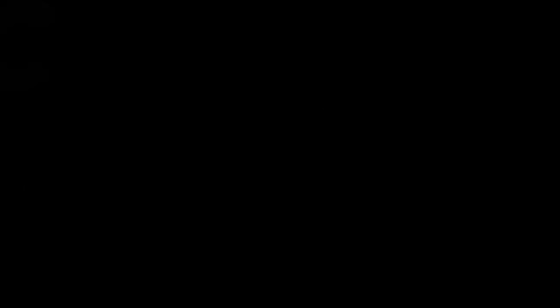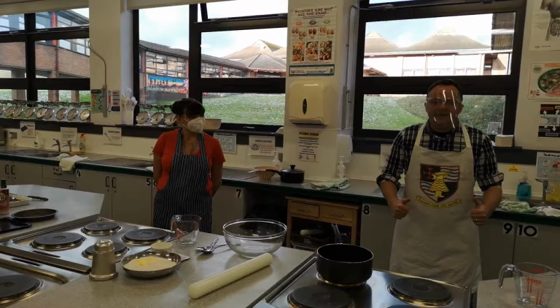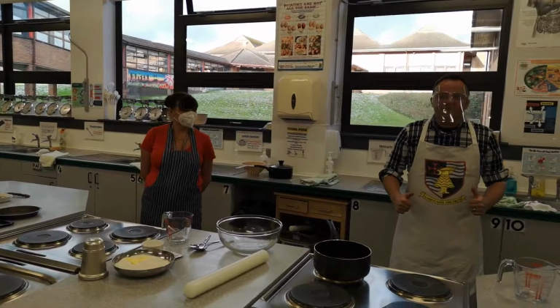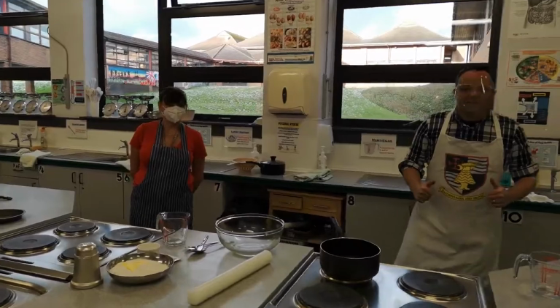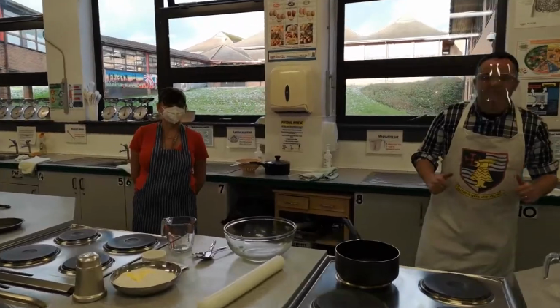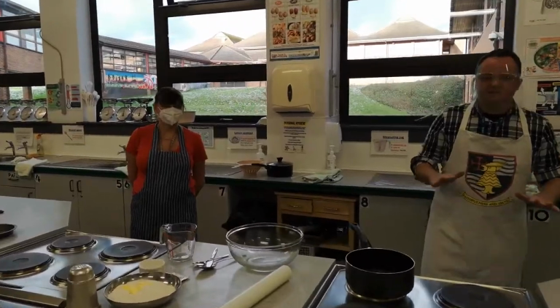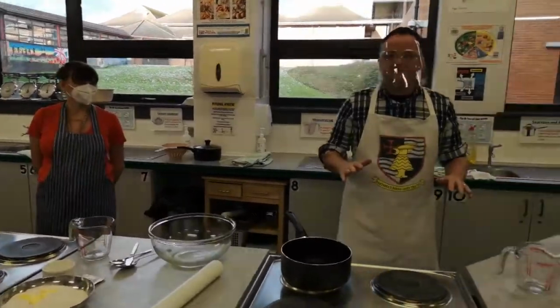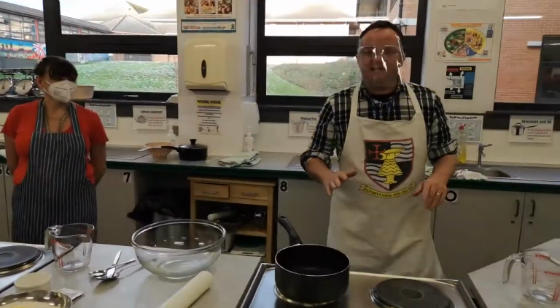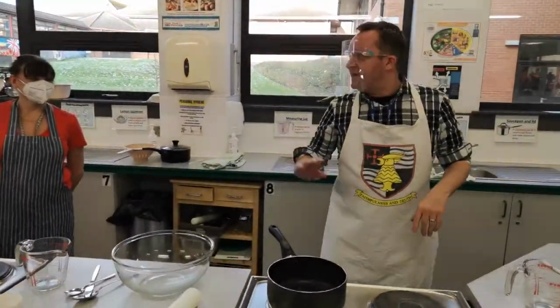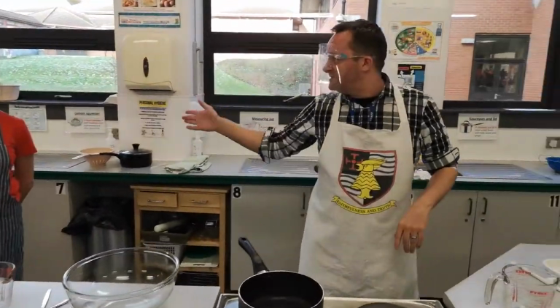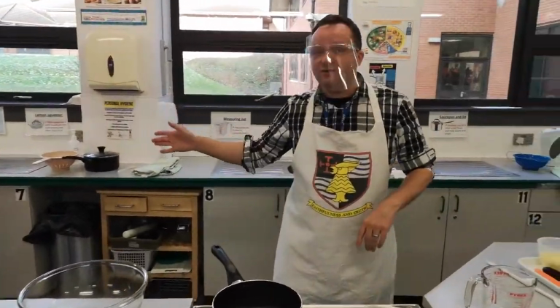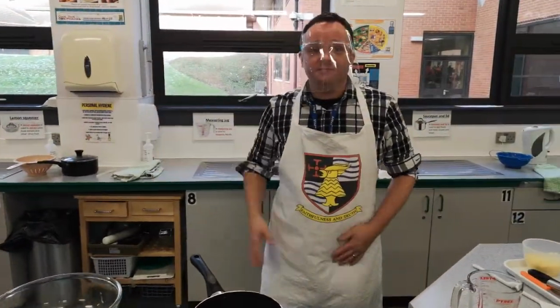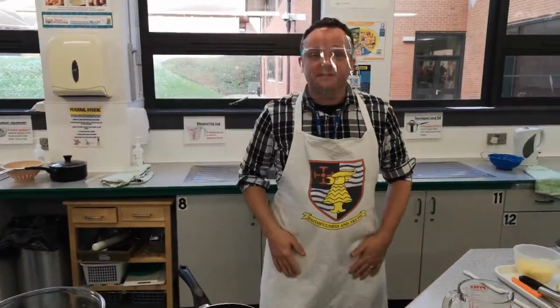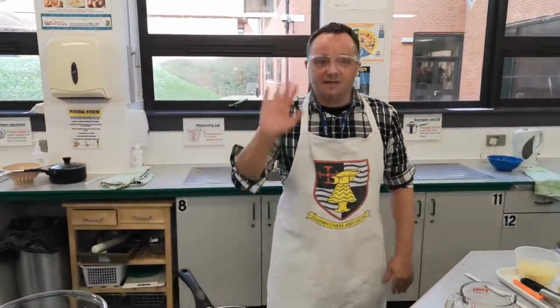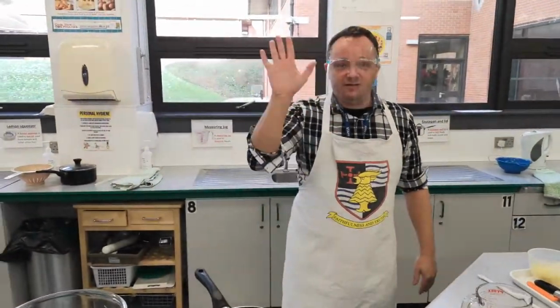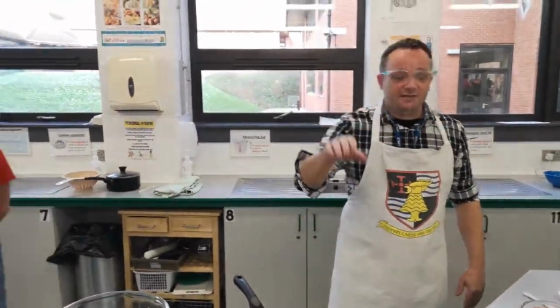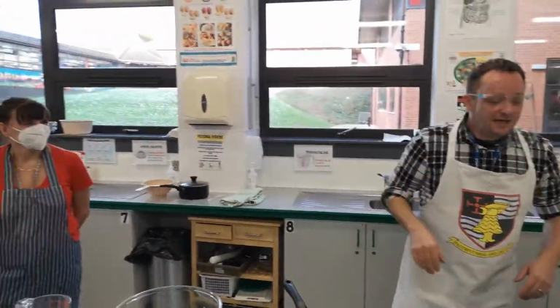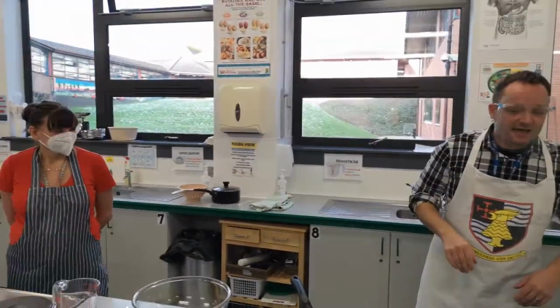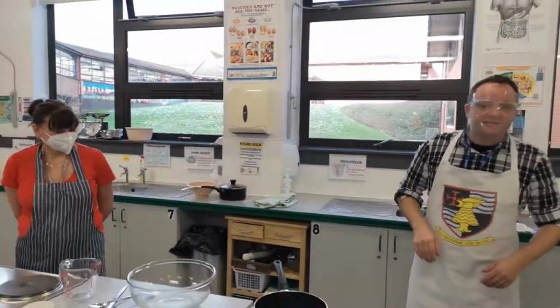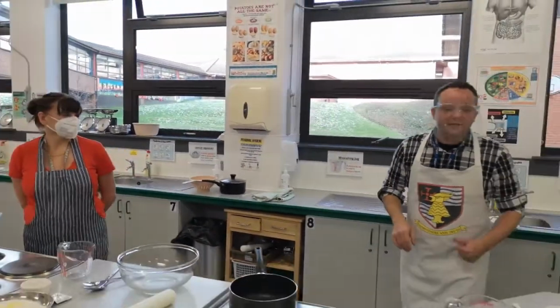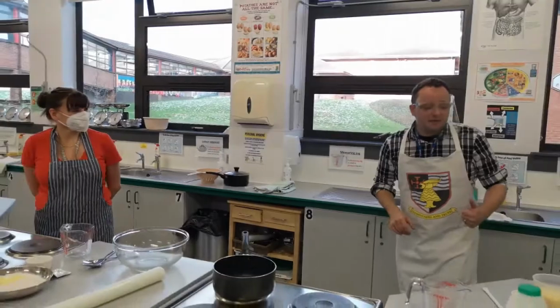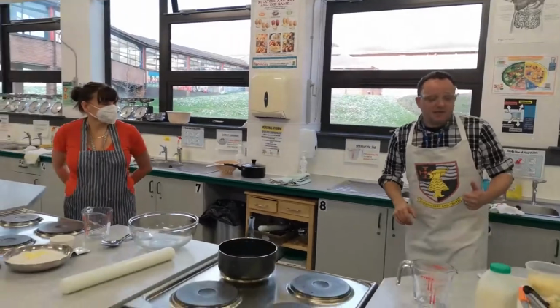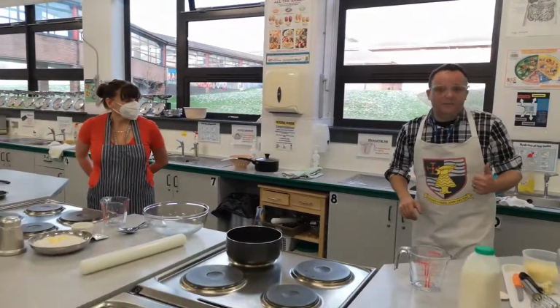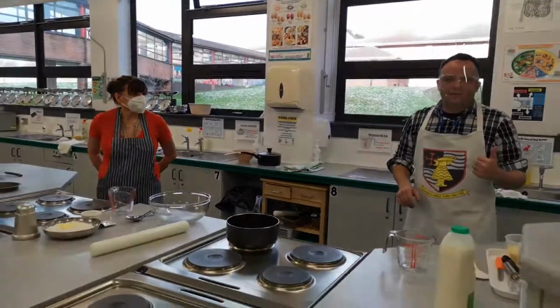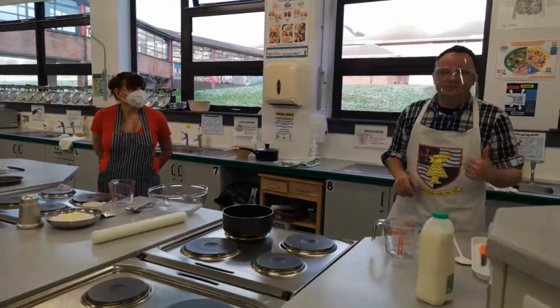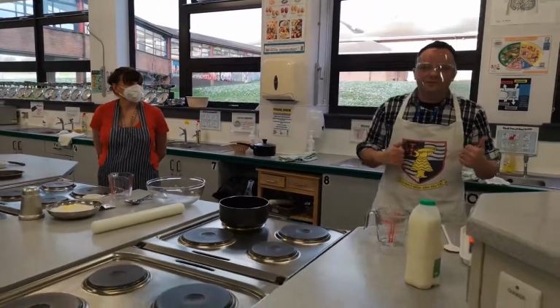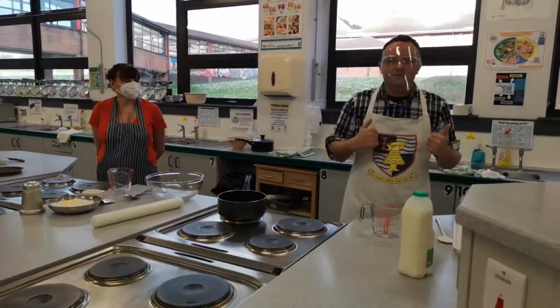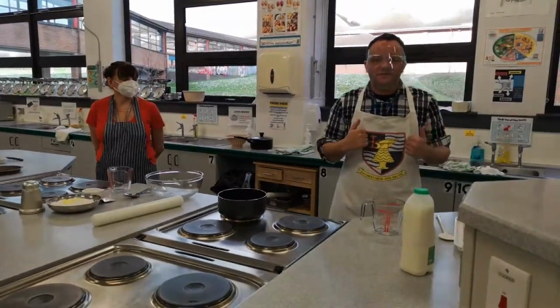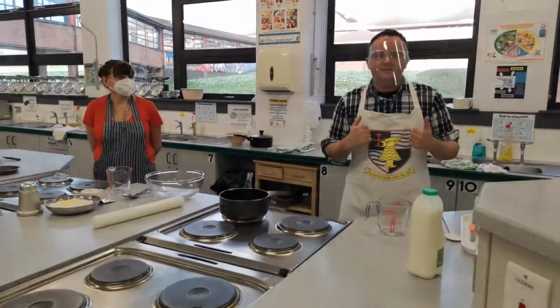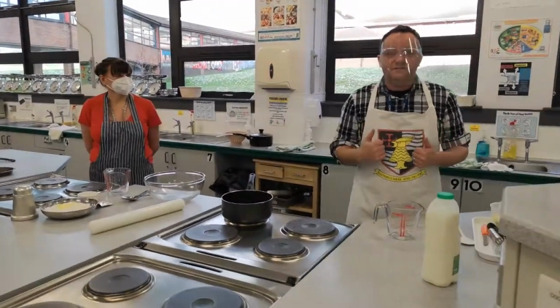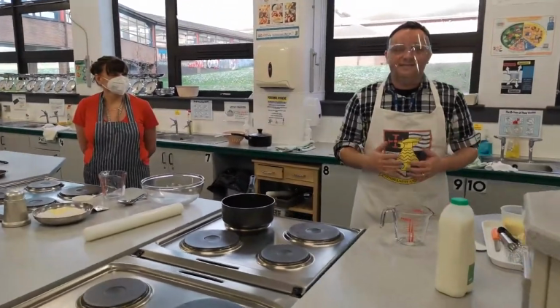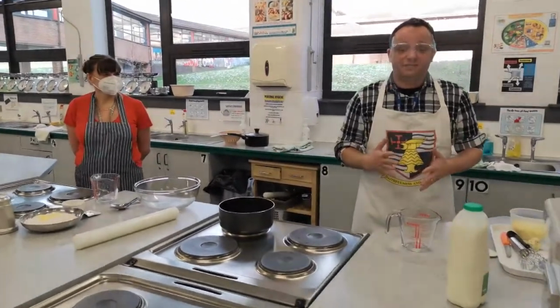Hi guys, it's Mr Puzzles again and this is Tom. Hiya. How are we doing? This week we are going to show you a few different dishes.